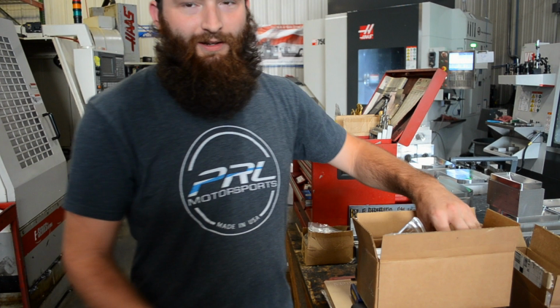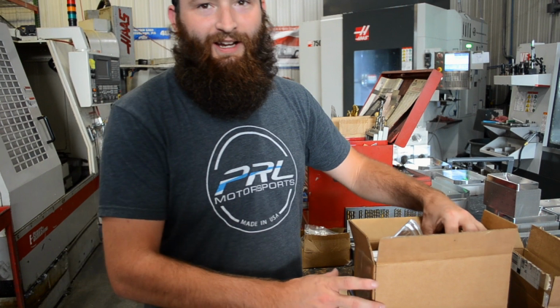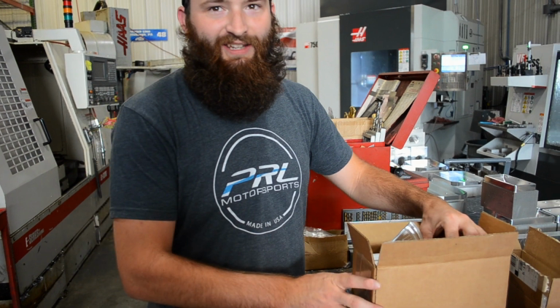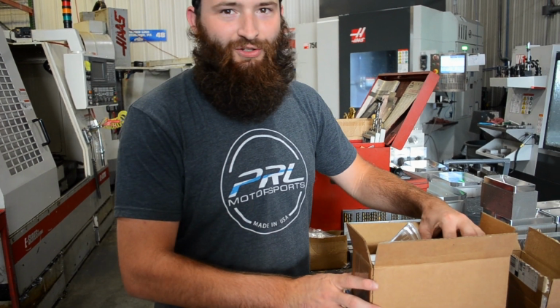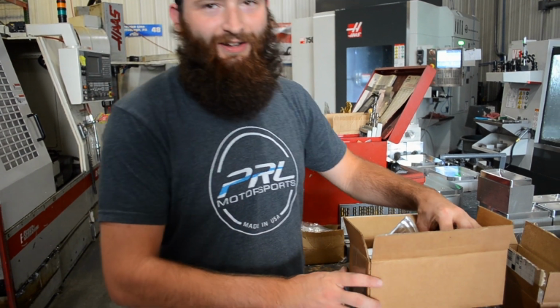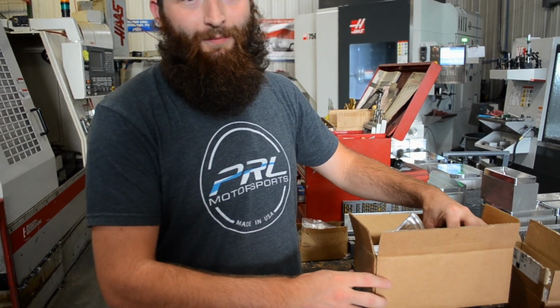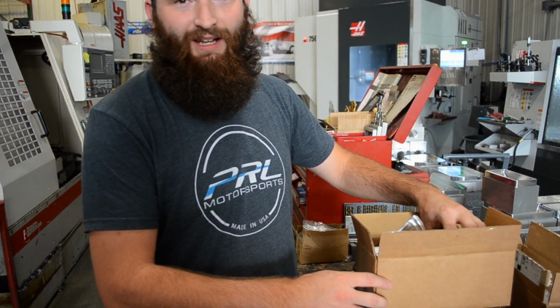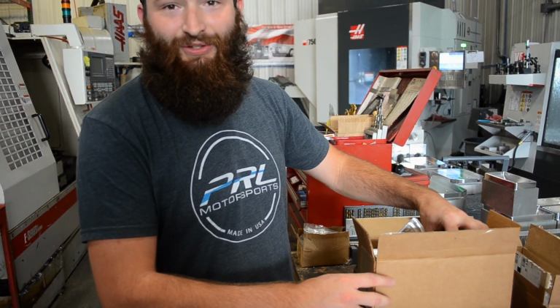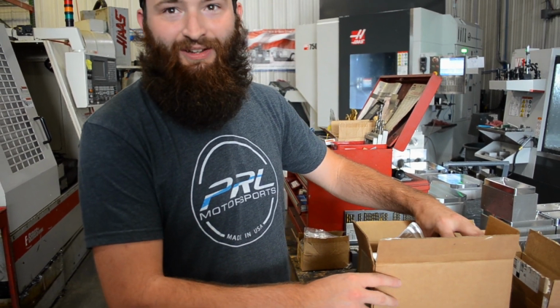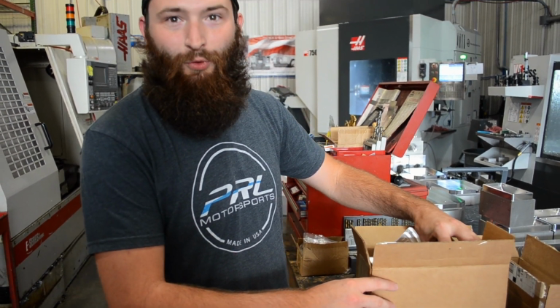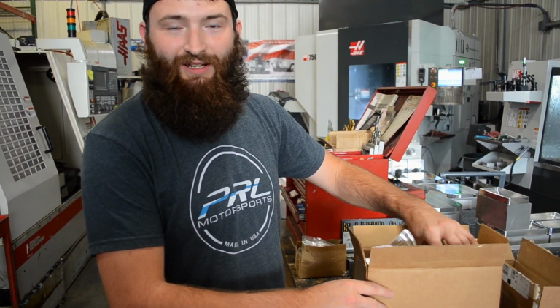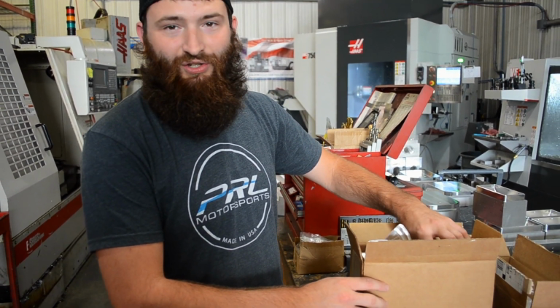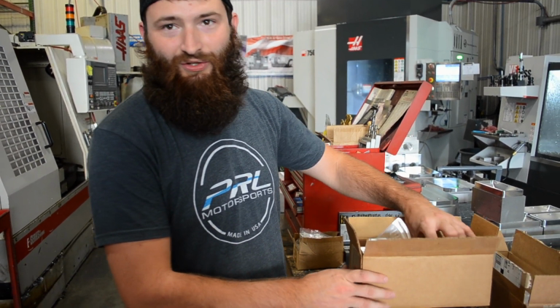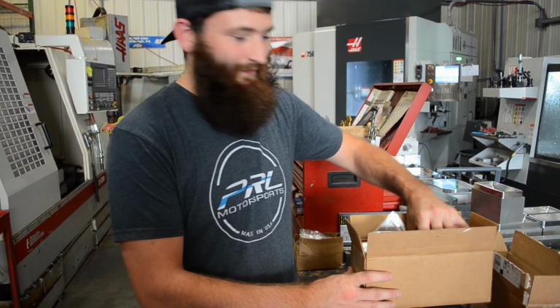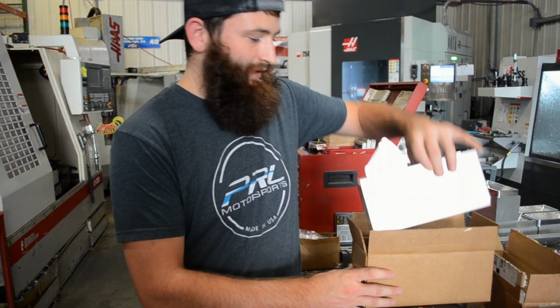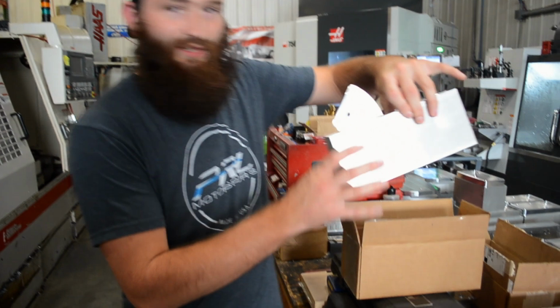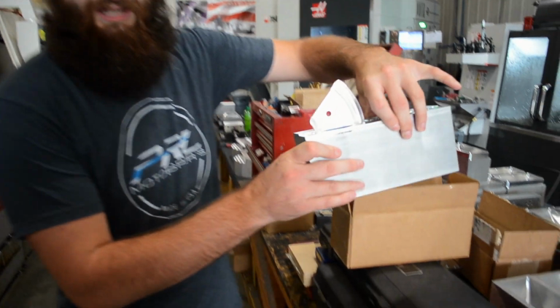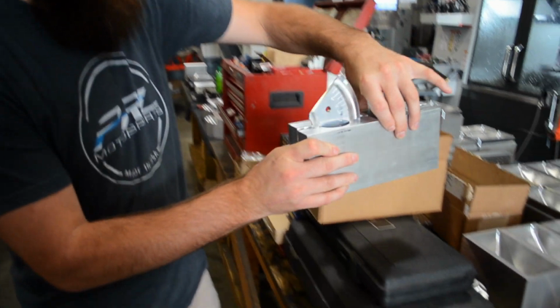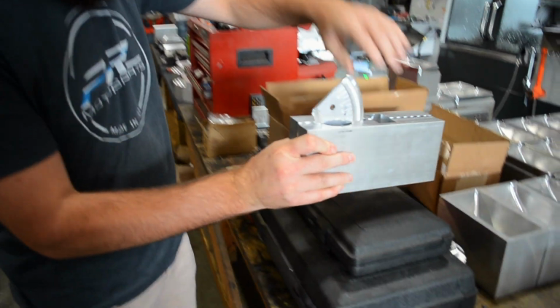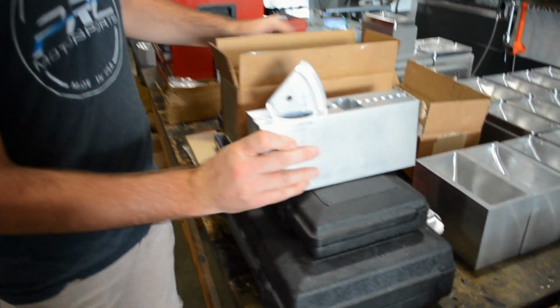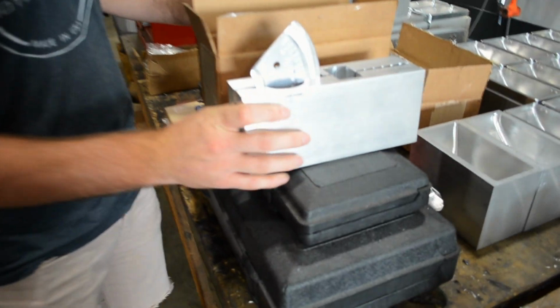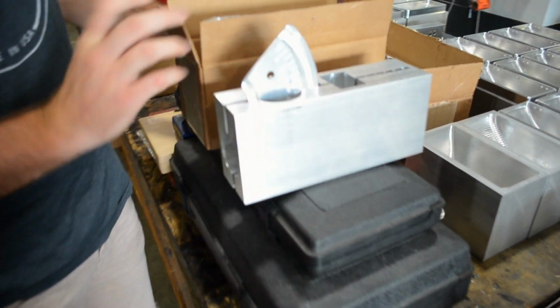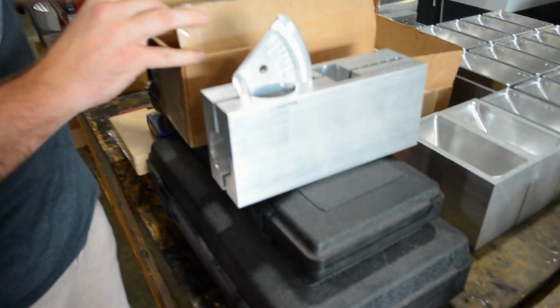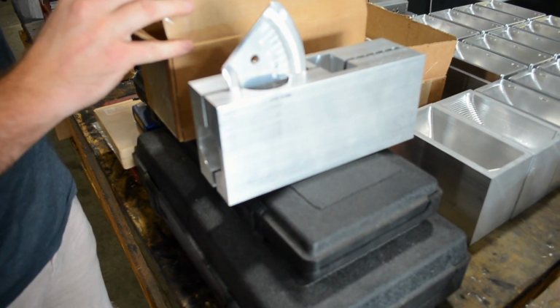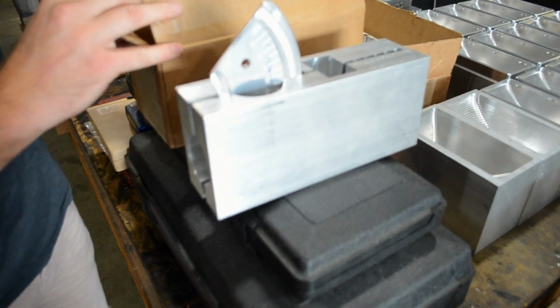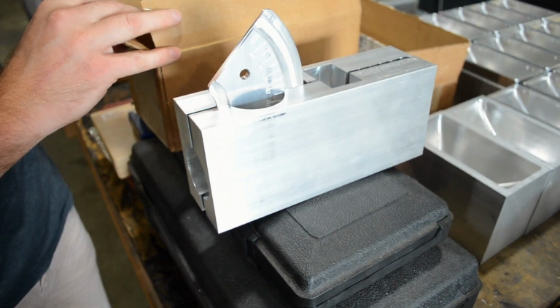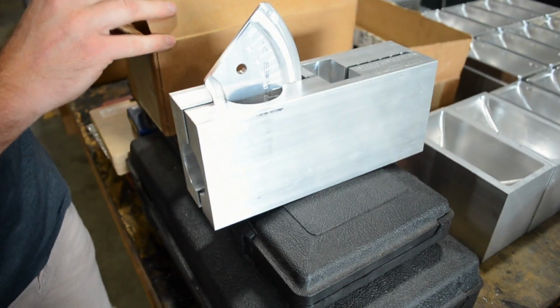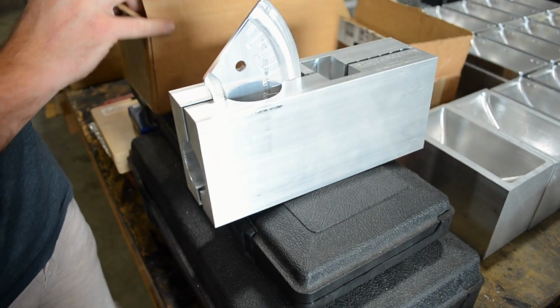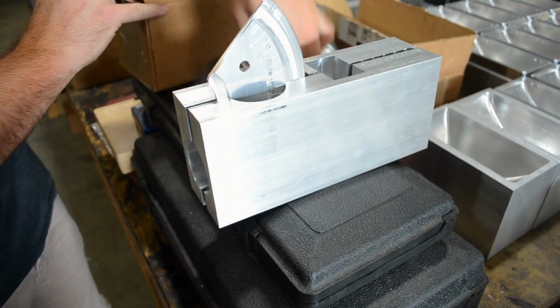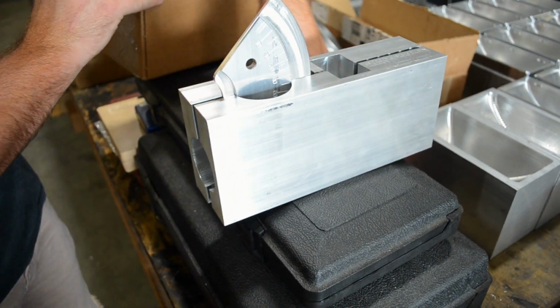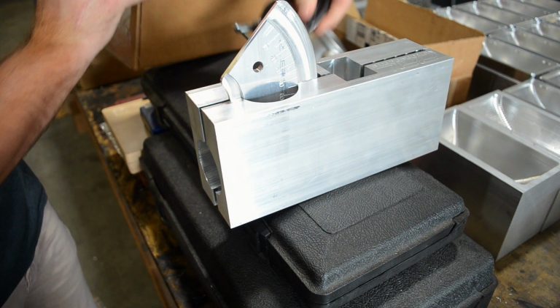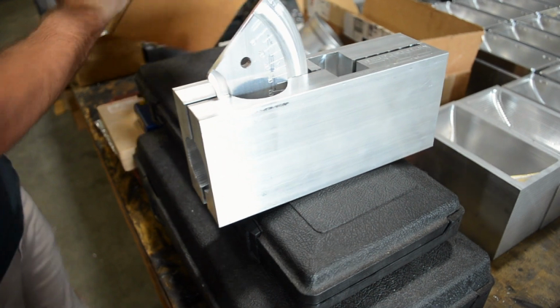Today we're going to show you how to set up the schedule 10 and 40 cutting jig fixture. This one's the inch and a half. We also have them available in an inch and a quarter. This comes out of the box like so.